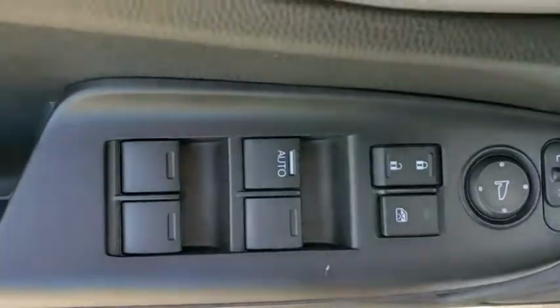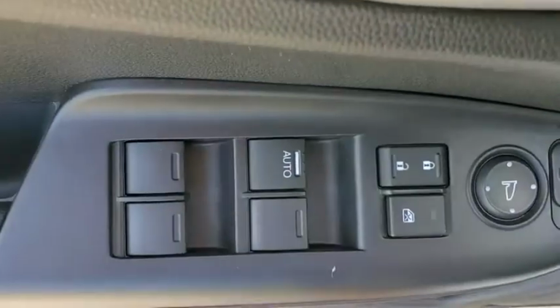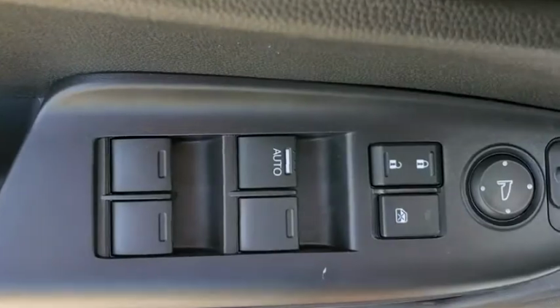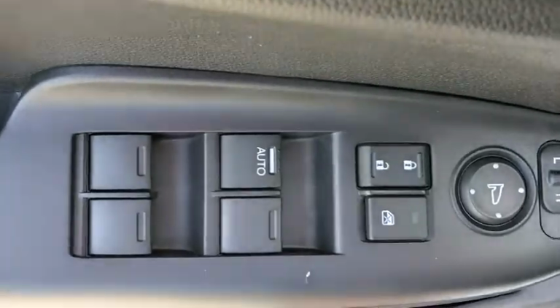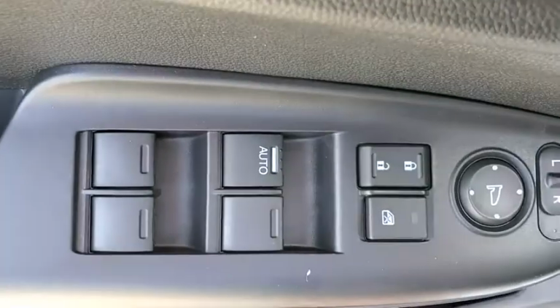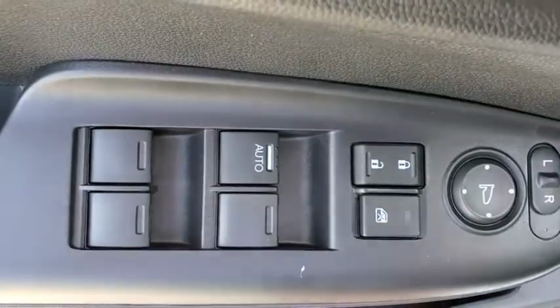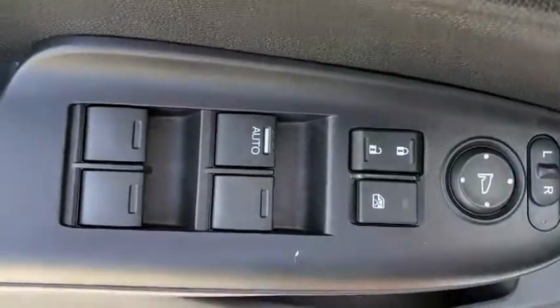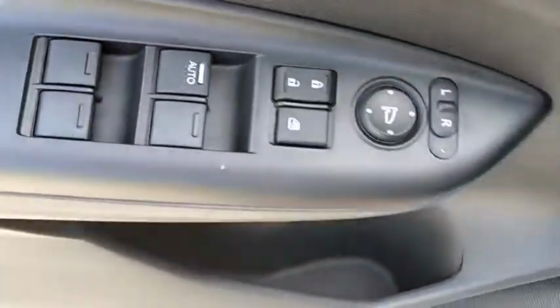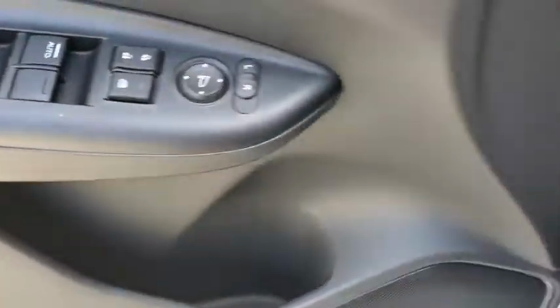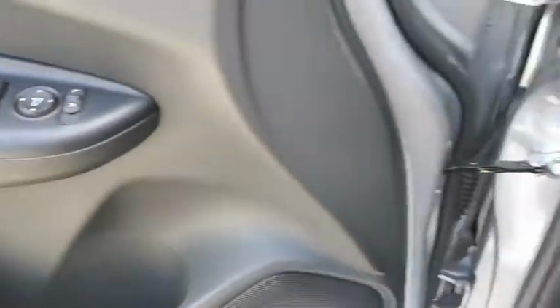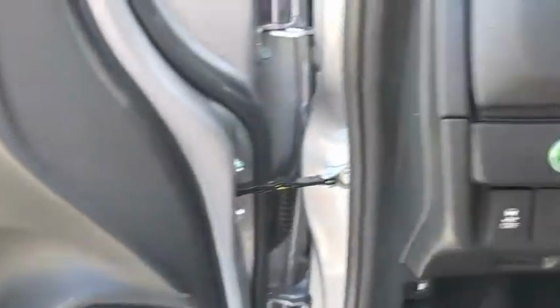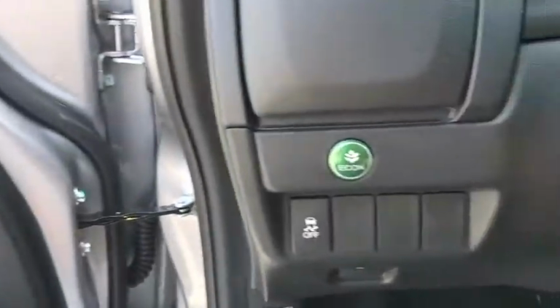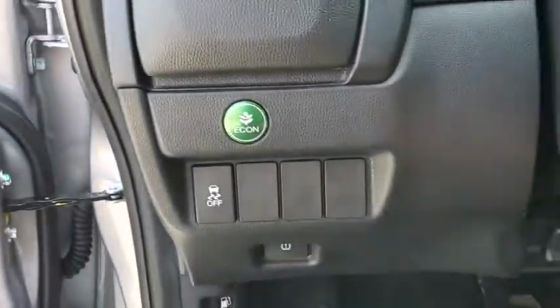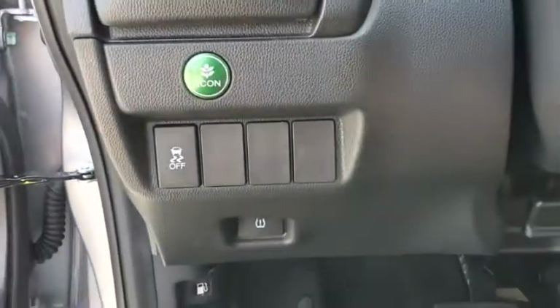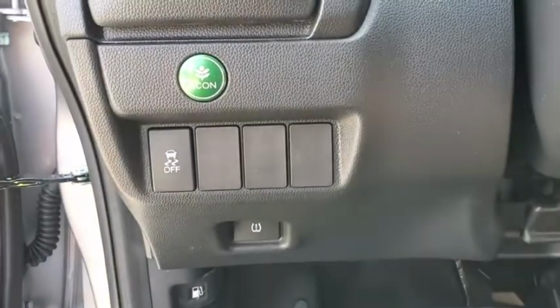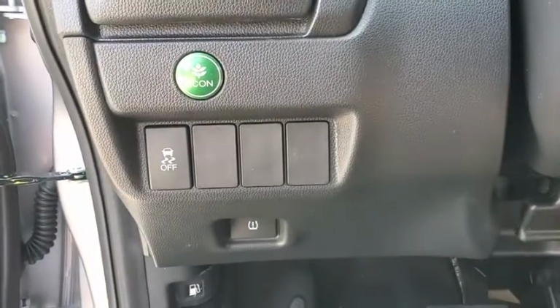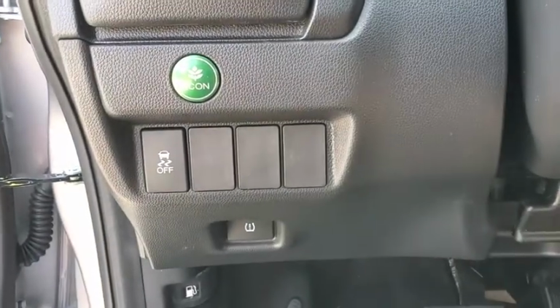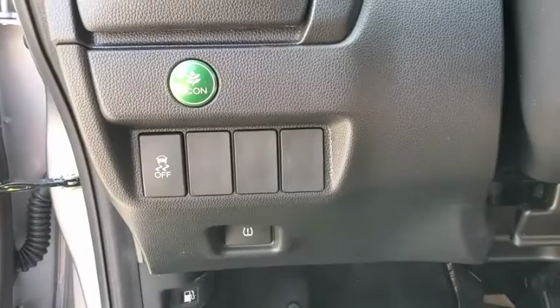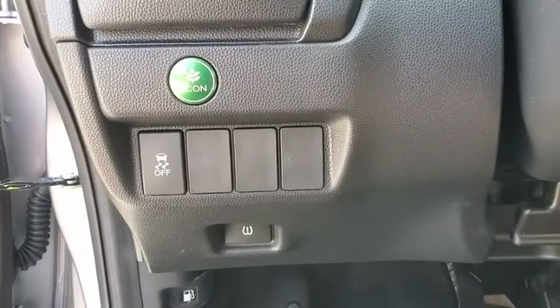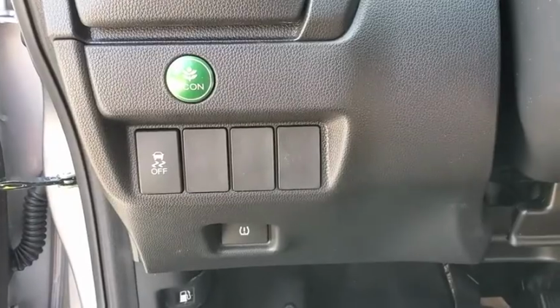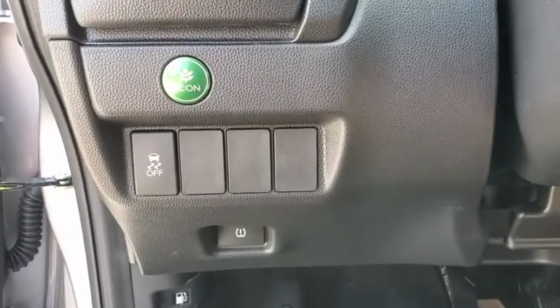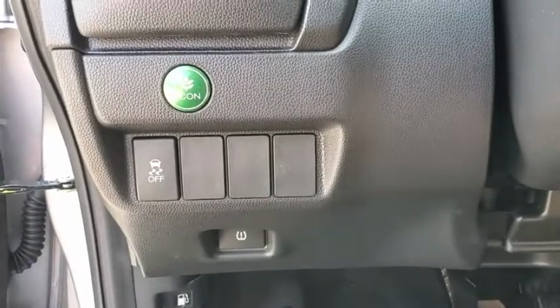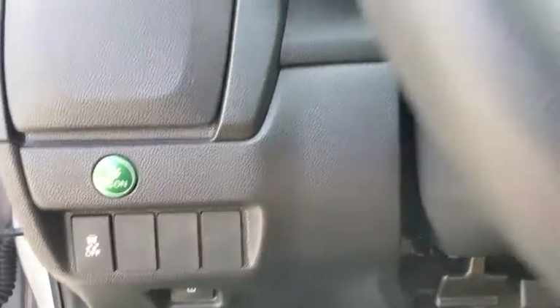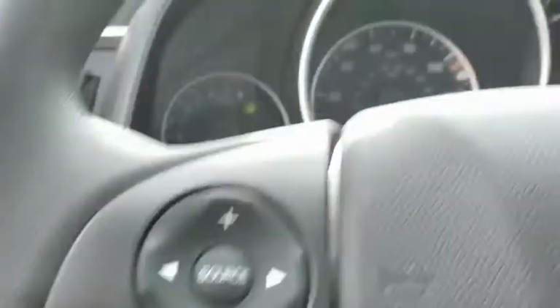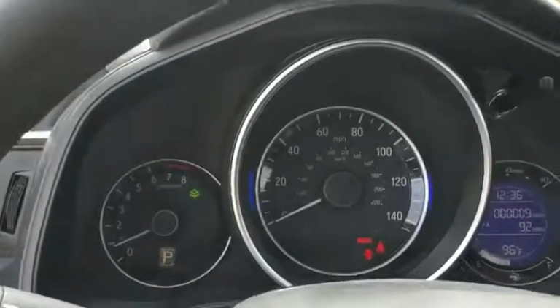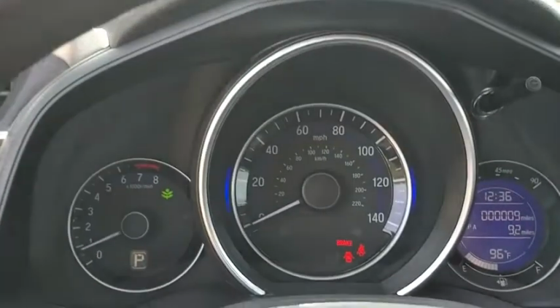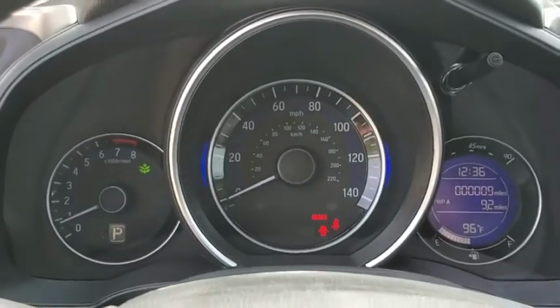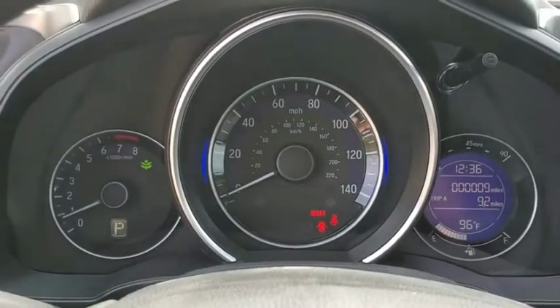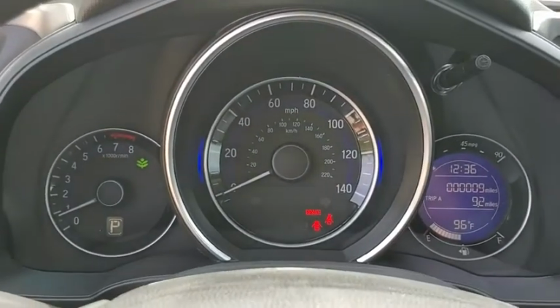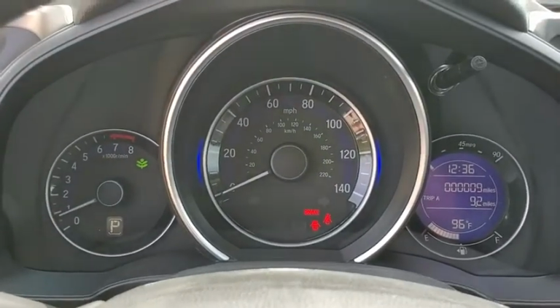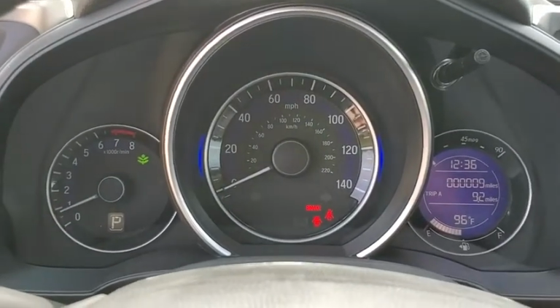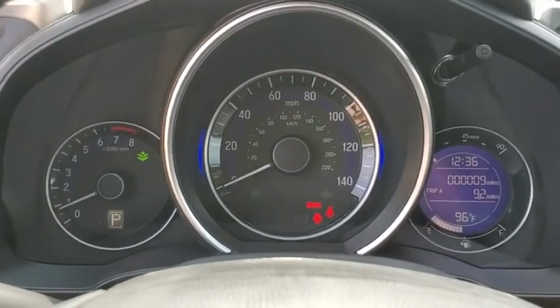Panic alarm, remote keyless entry, cloth seat trim, front reading lamp, rear window wiper, driver vanity mirror, front bucket seats, tilt steering wheel, passenger vanity mirror.